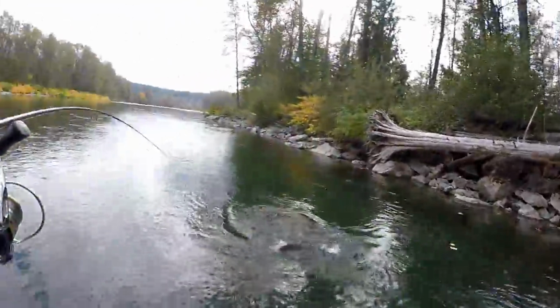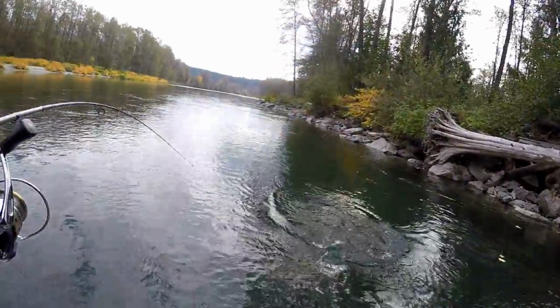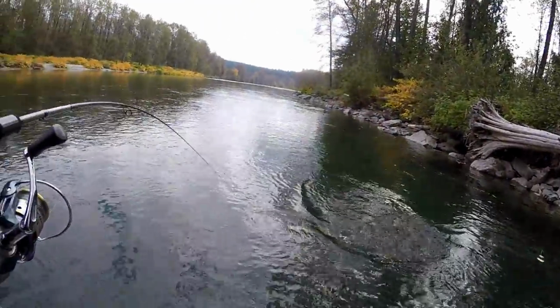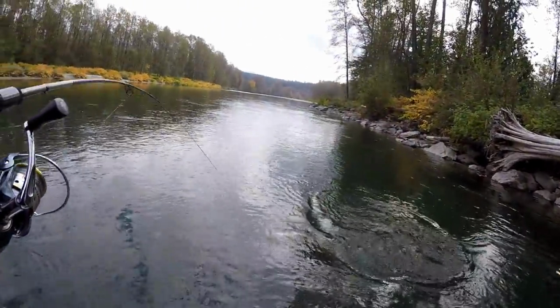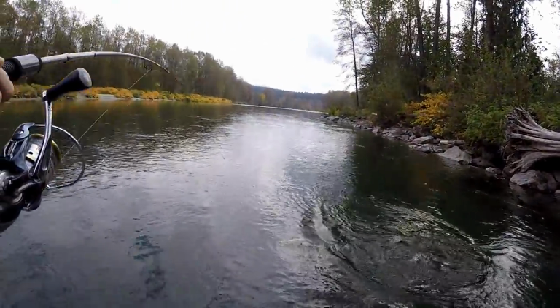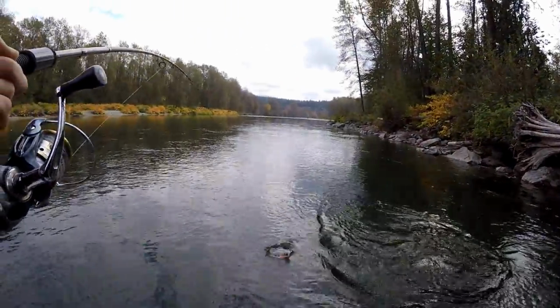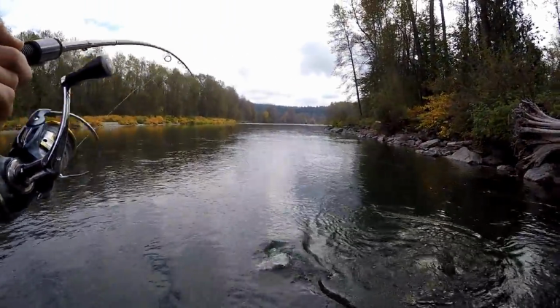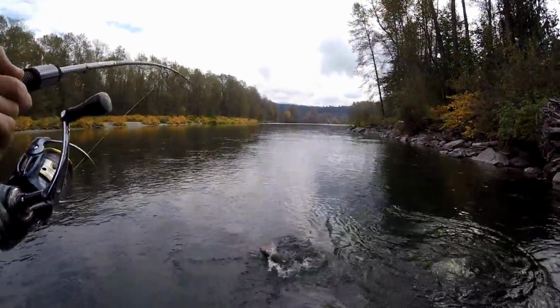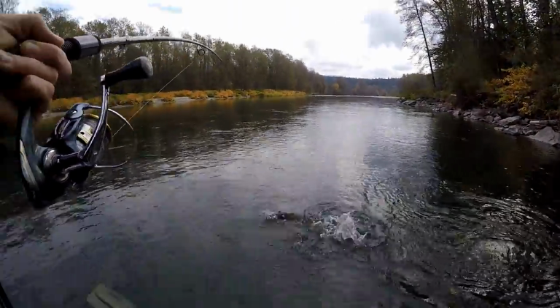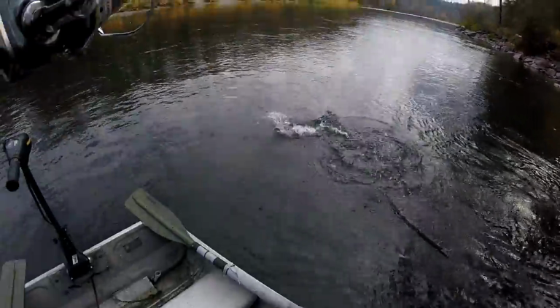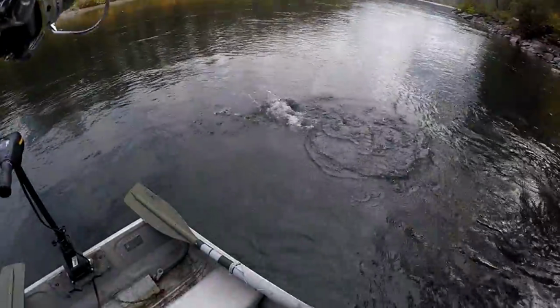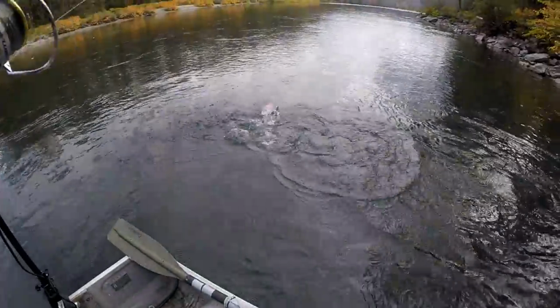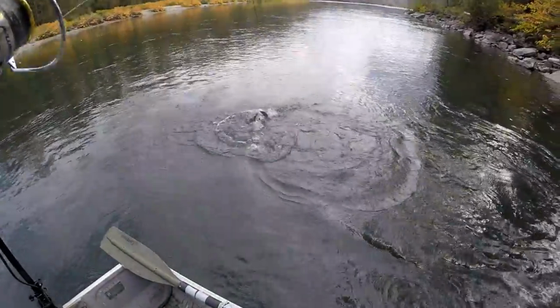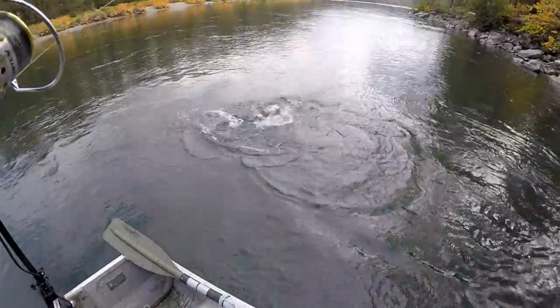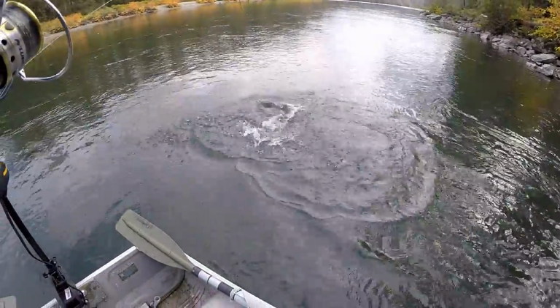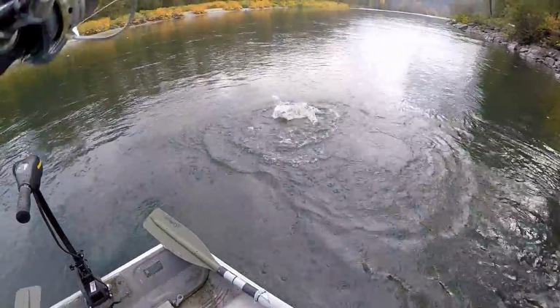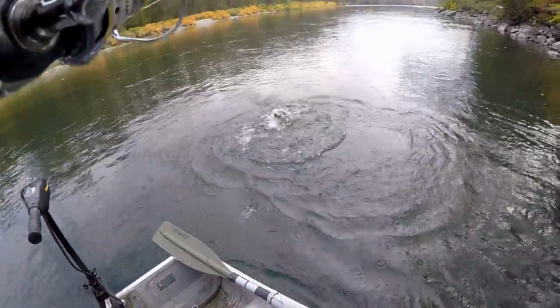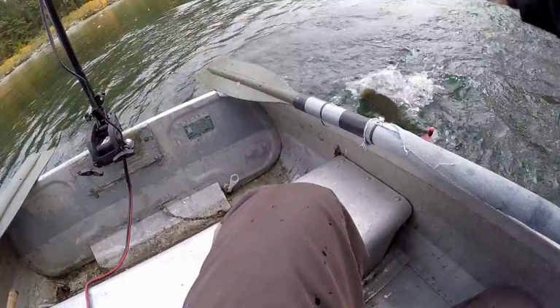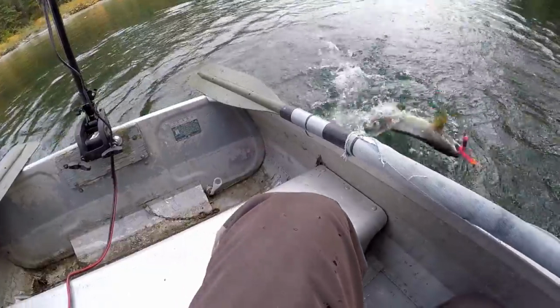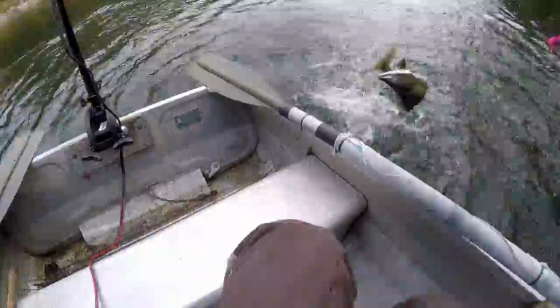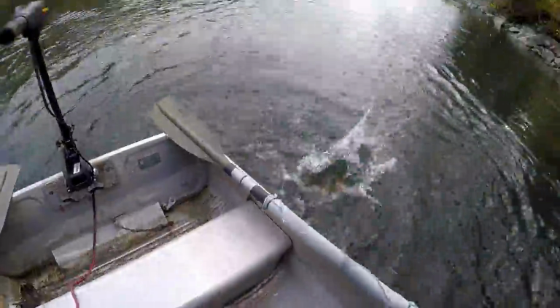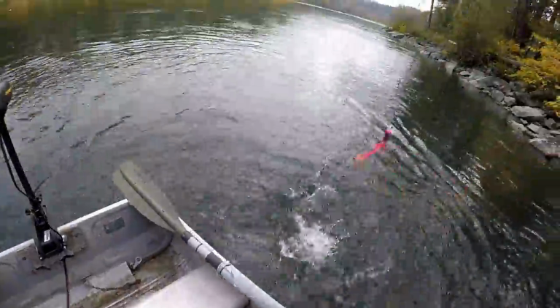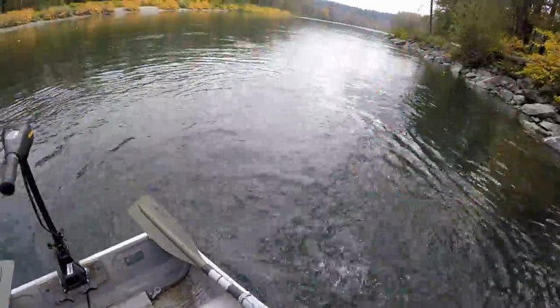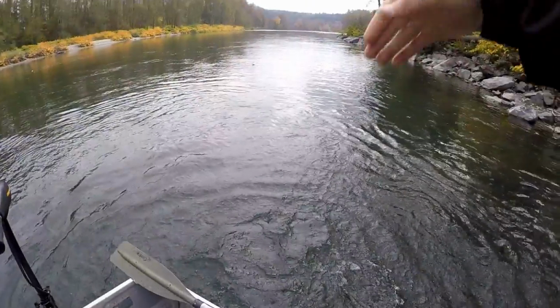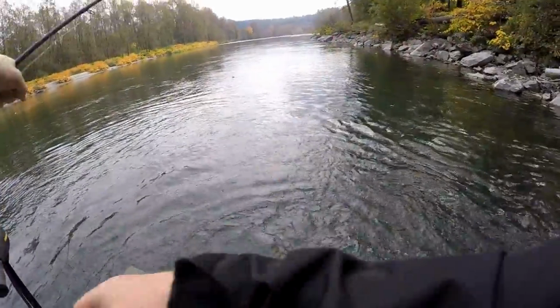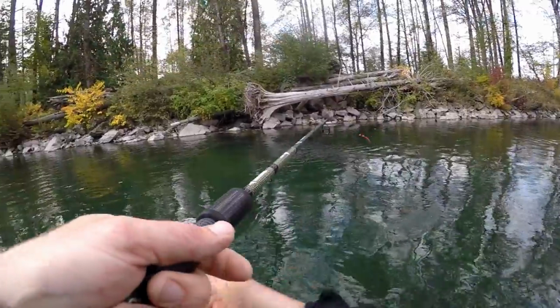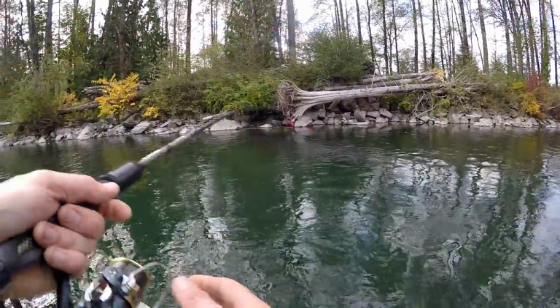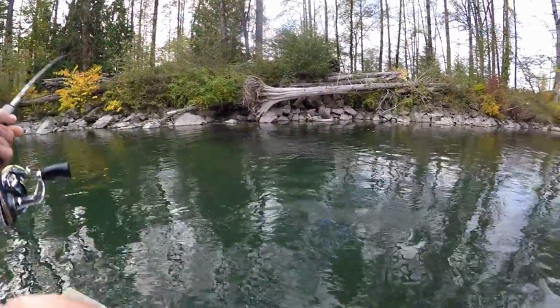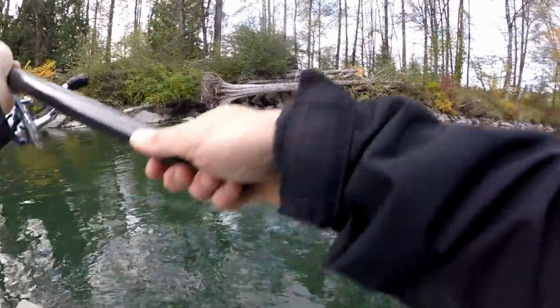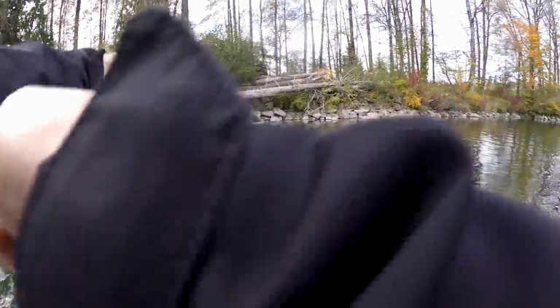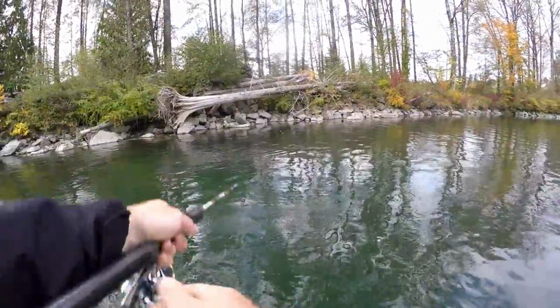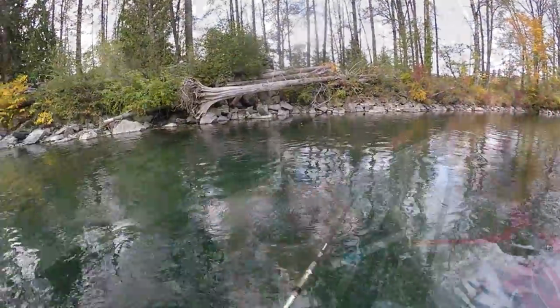Every time I reel in, I'm seeing pinks follow my jig all the way back to the boat. They're not hitting every time, and if I'm not twitching it they just leave.